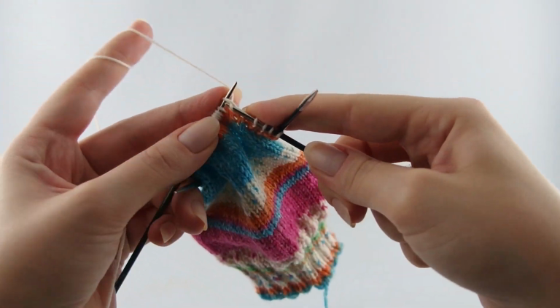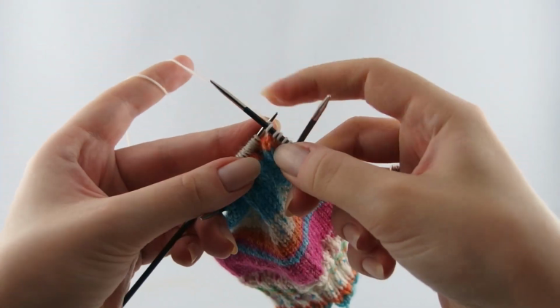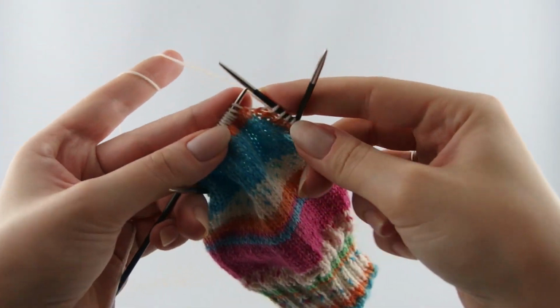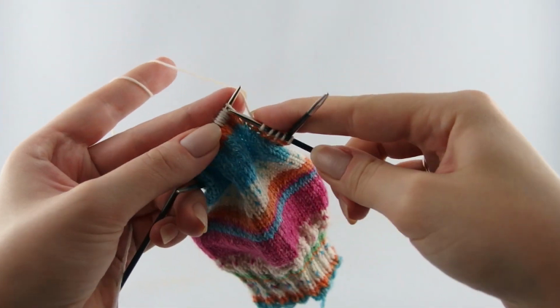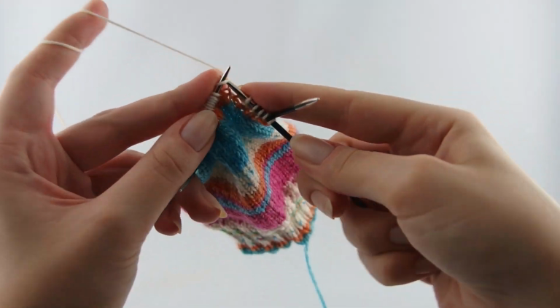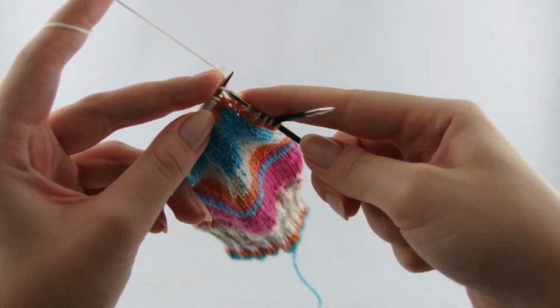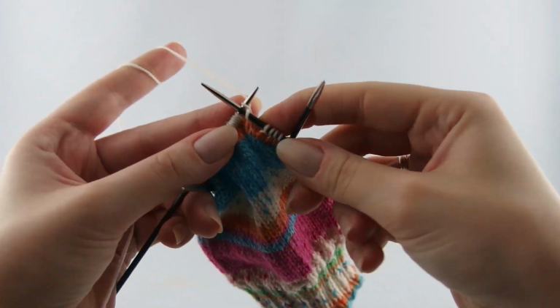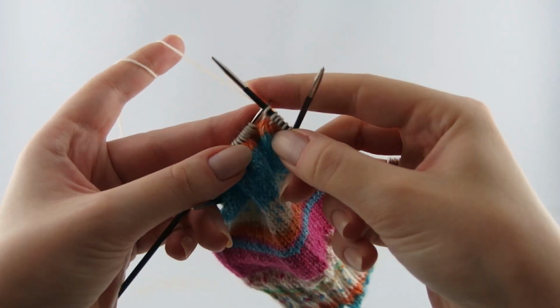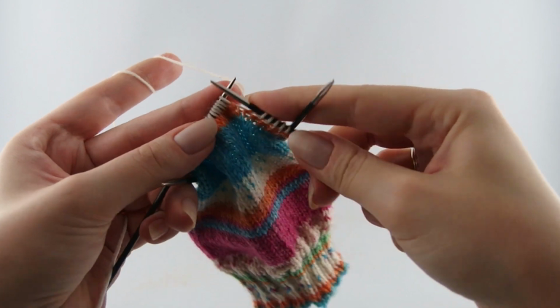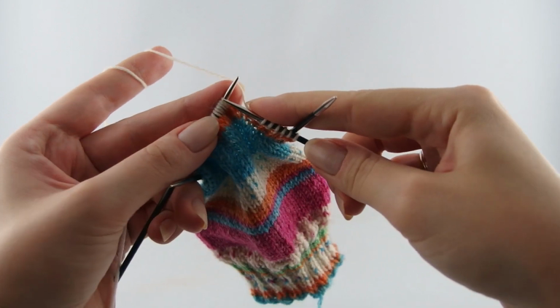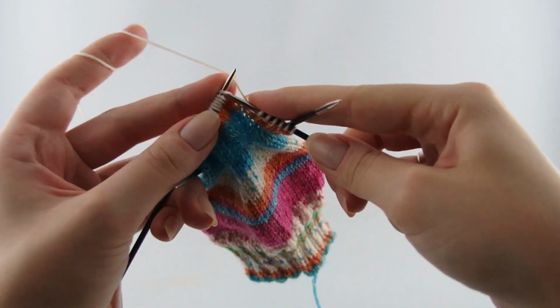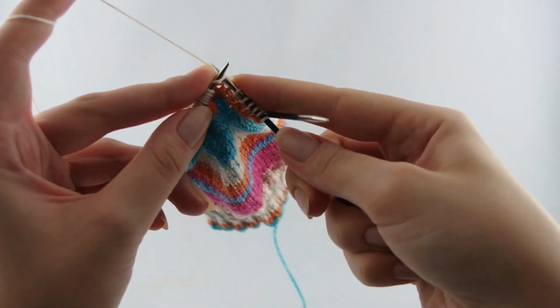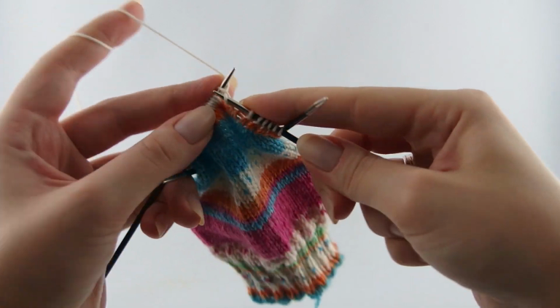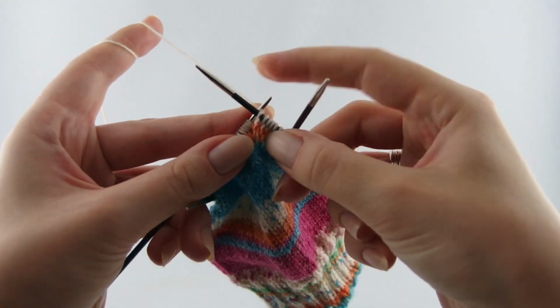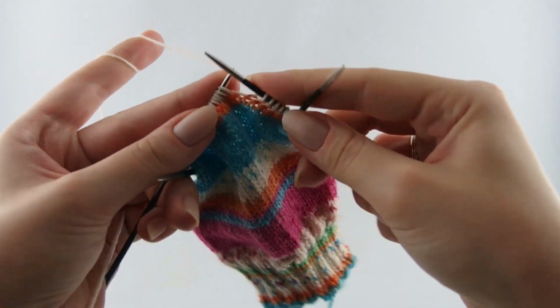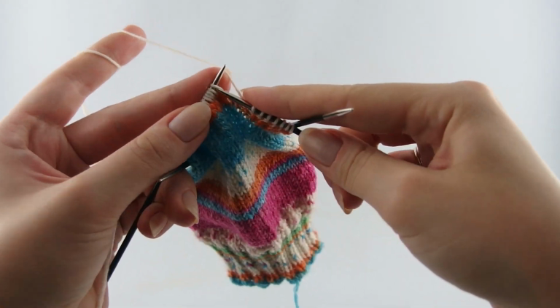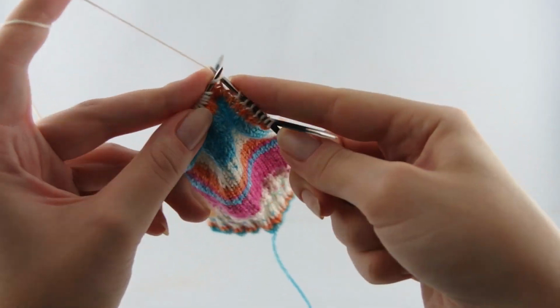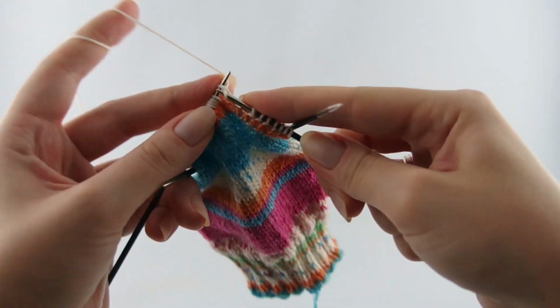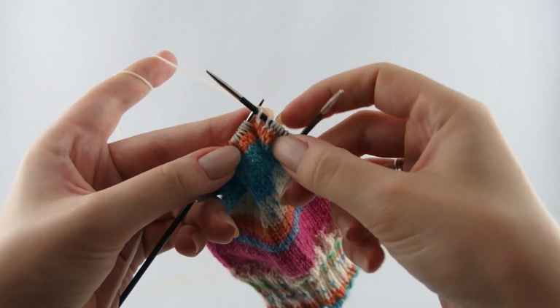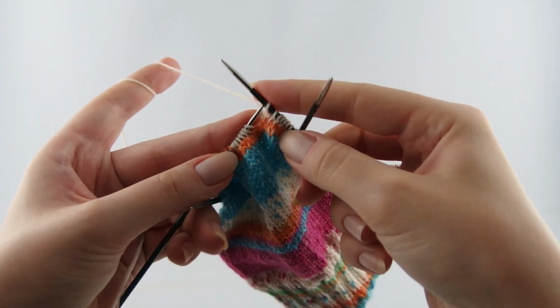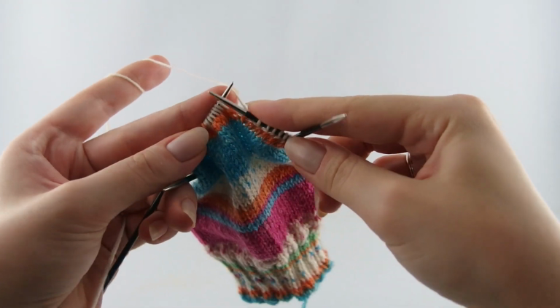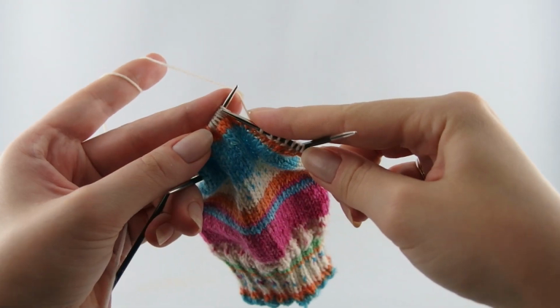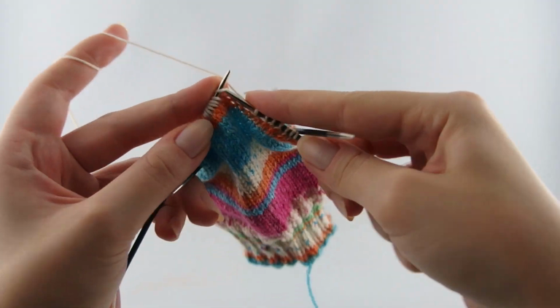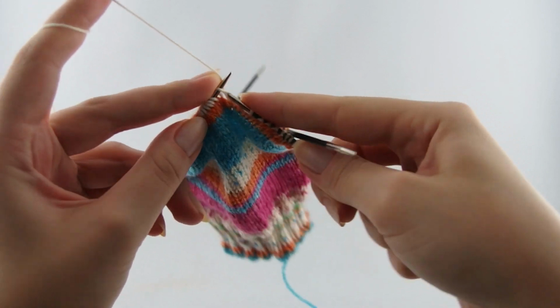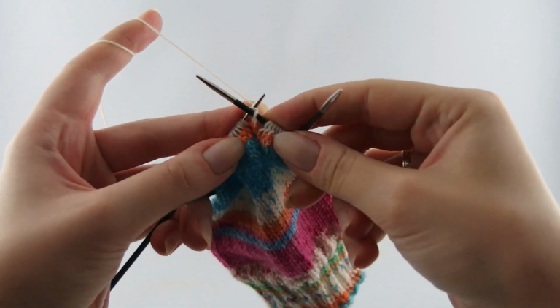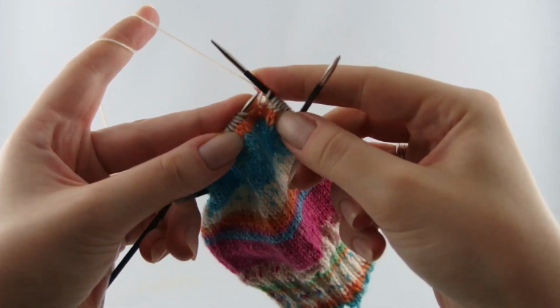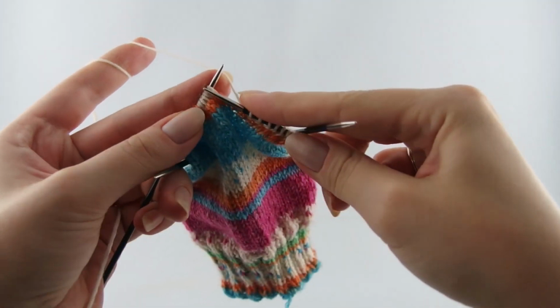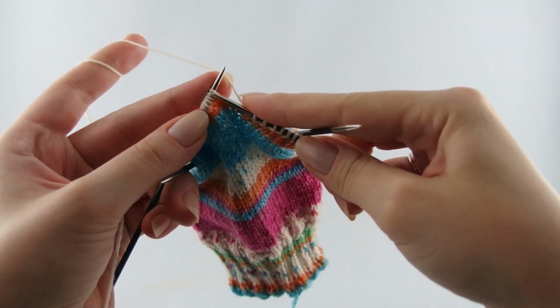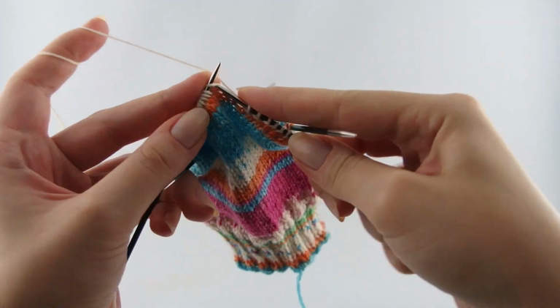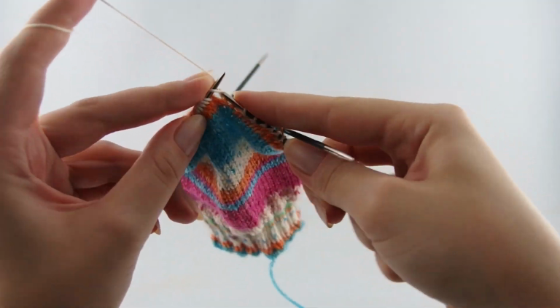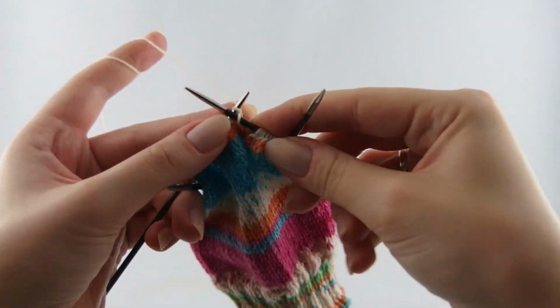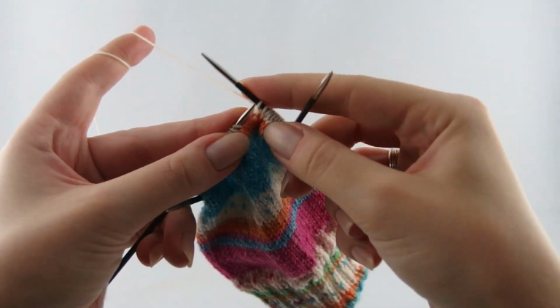So the pattern is: the front rows are made entirely of knit stitches, and the back rows are made of purl stitches except for the first two and the last two stitches of each row, which are knit stitches.